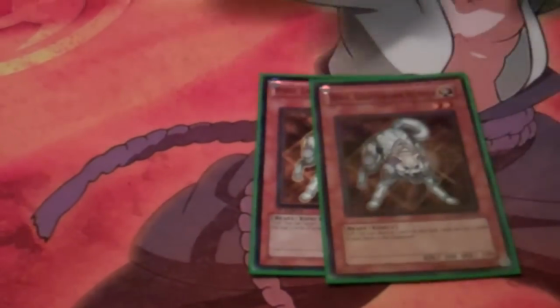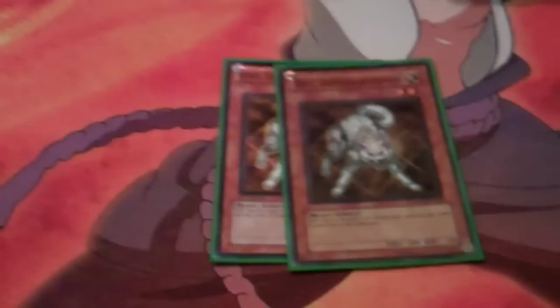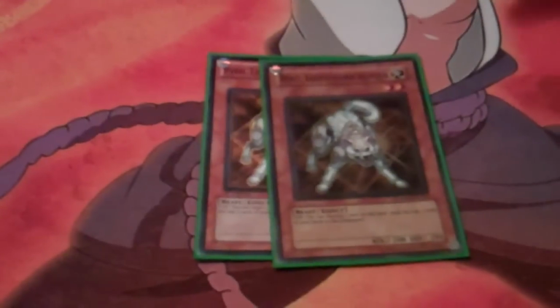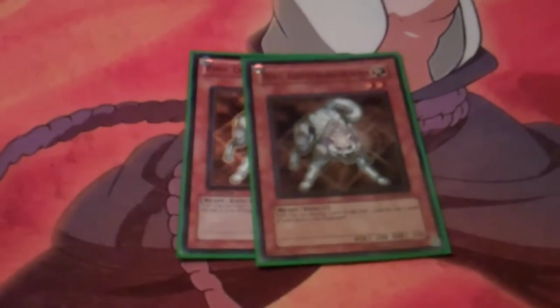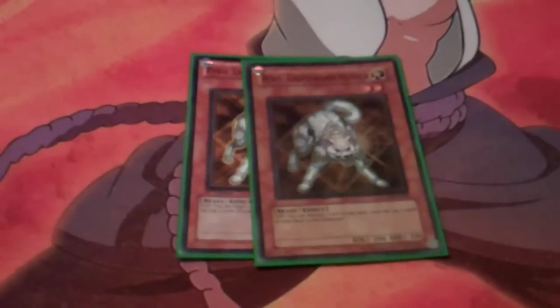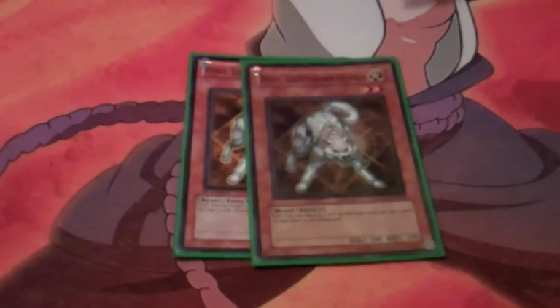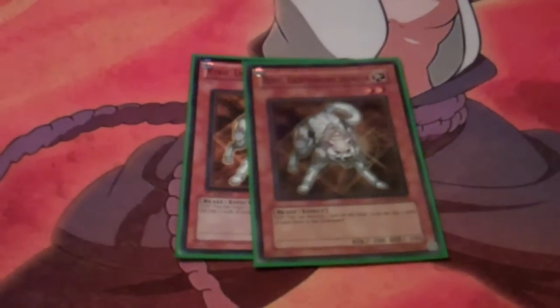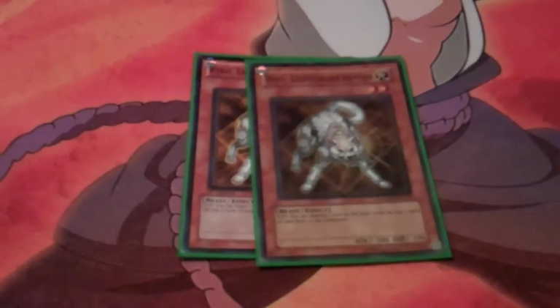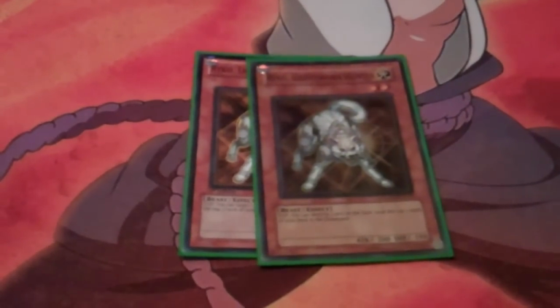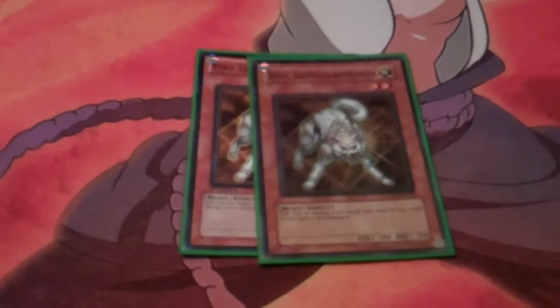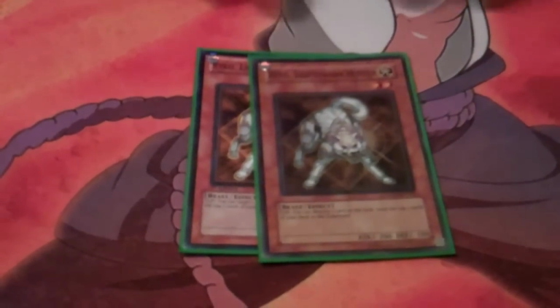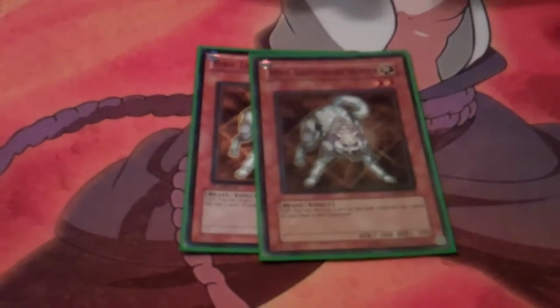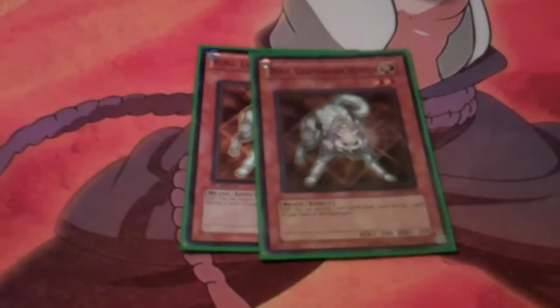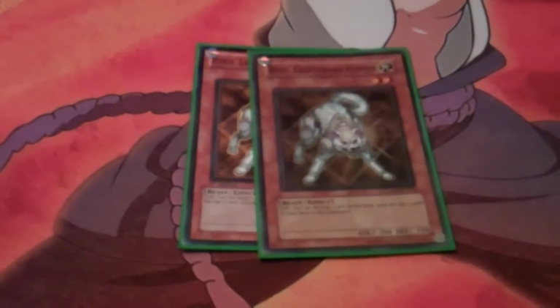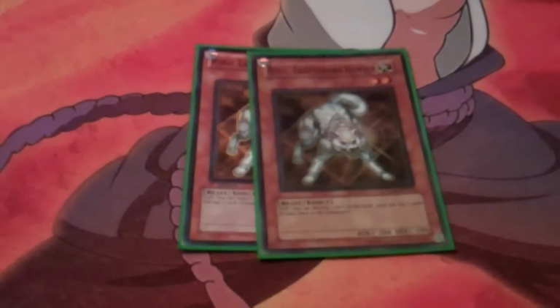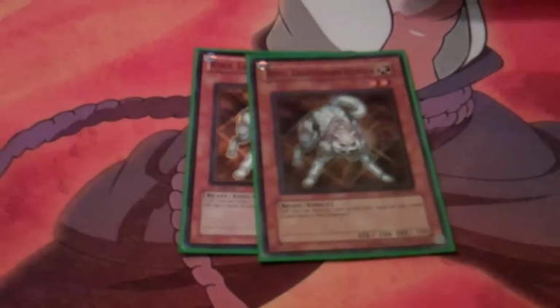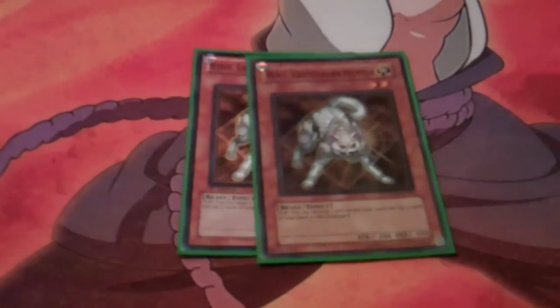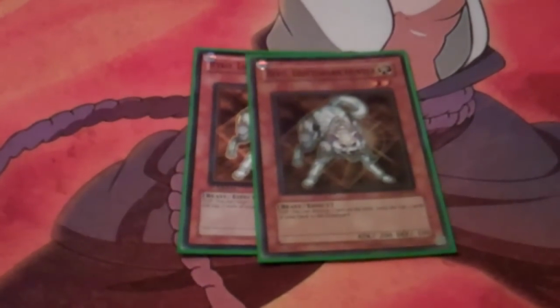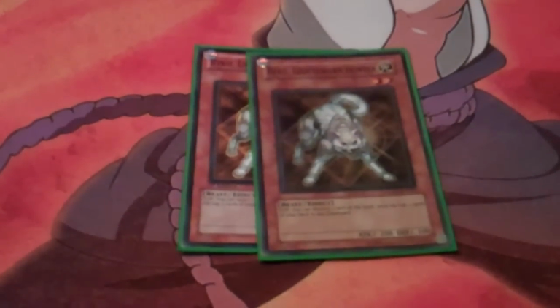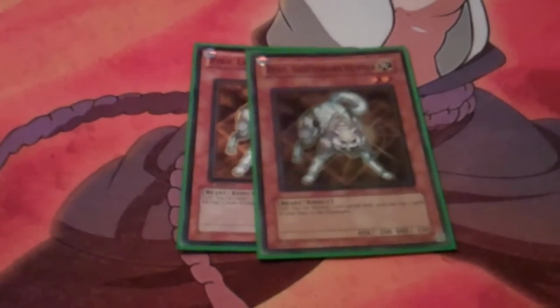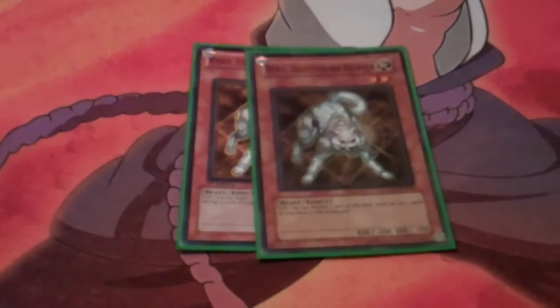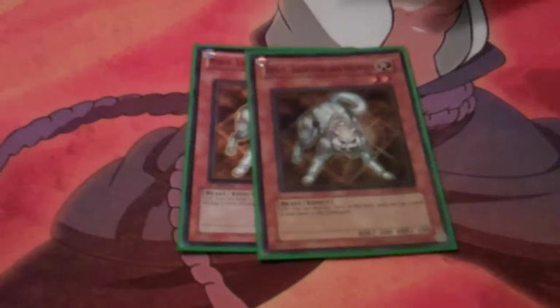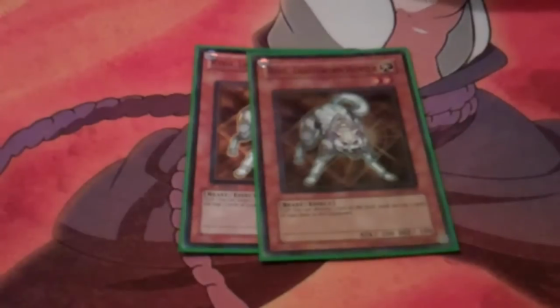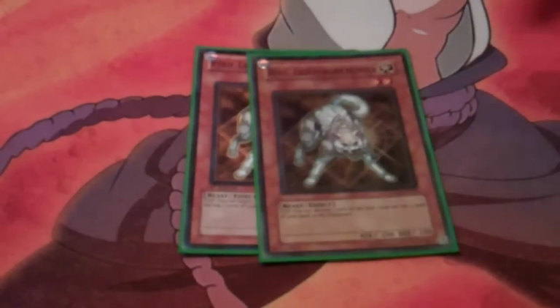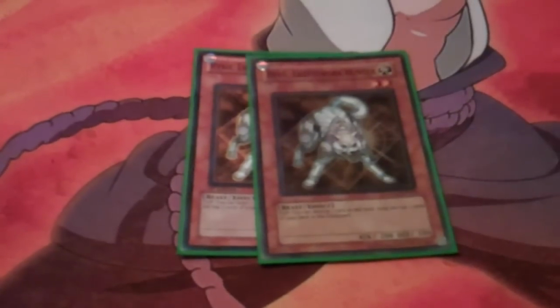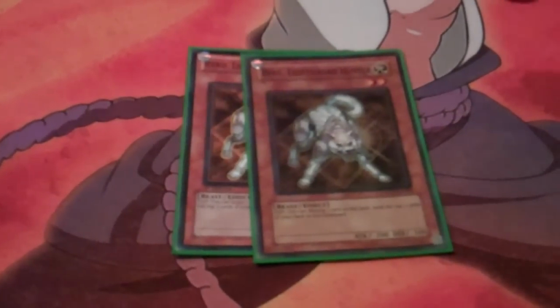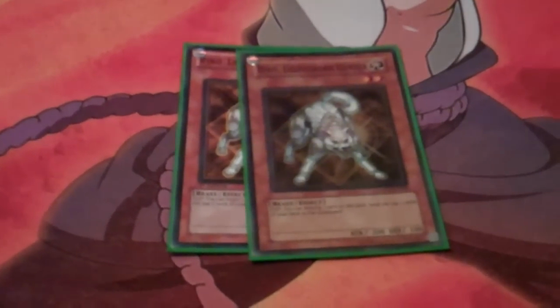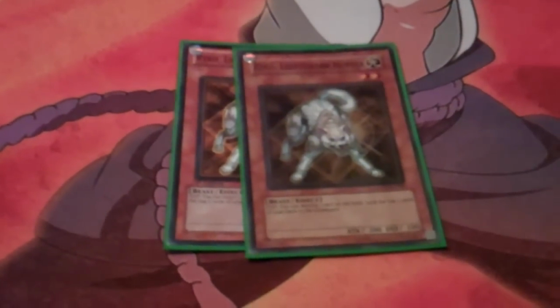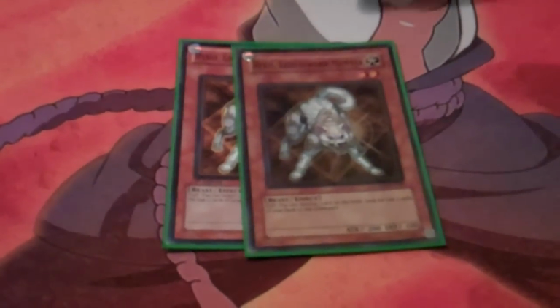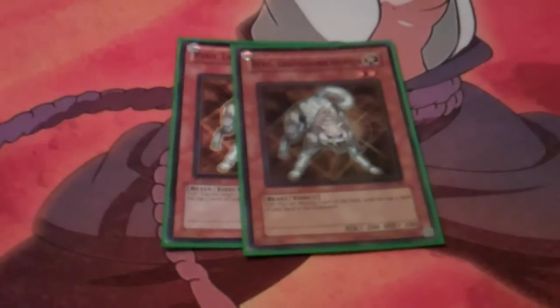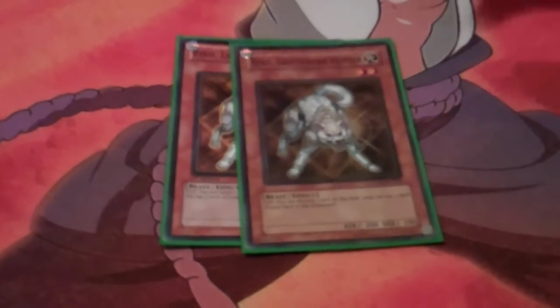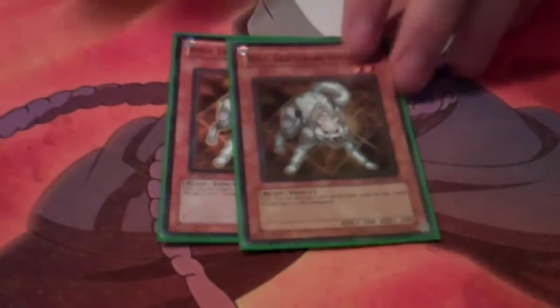2 Ryko. I would run 3, but it's really slow because you just set and say go. 2 is really nice because it allows you to do other things with it — it lets you still get Gachi Gachi out when only running 2 with Lumina plays.